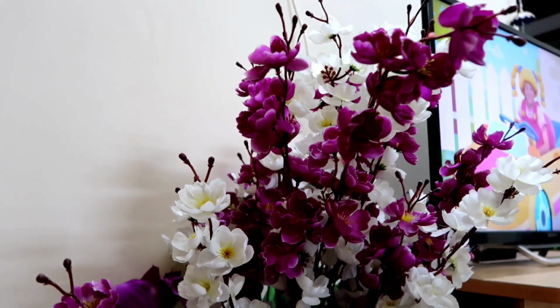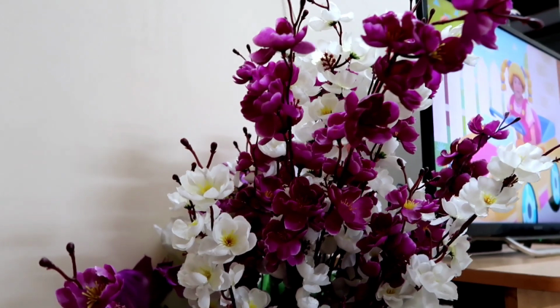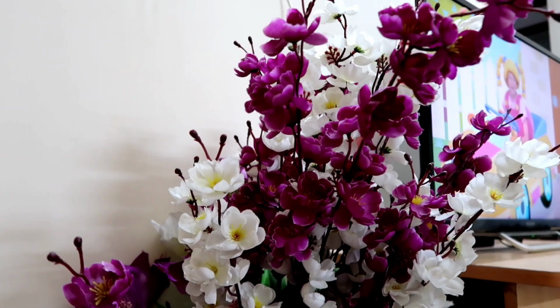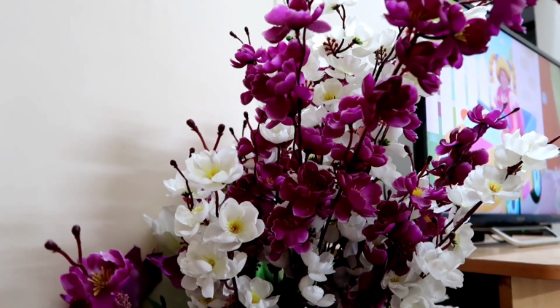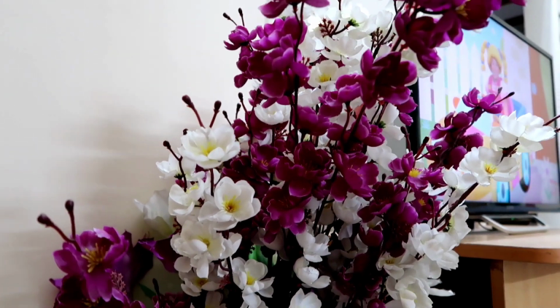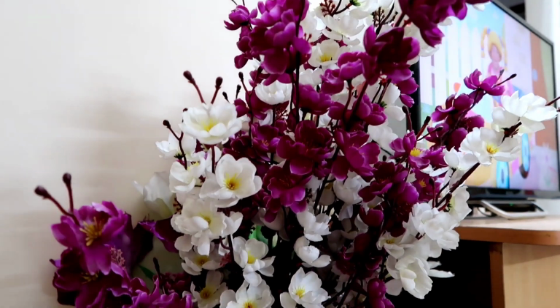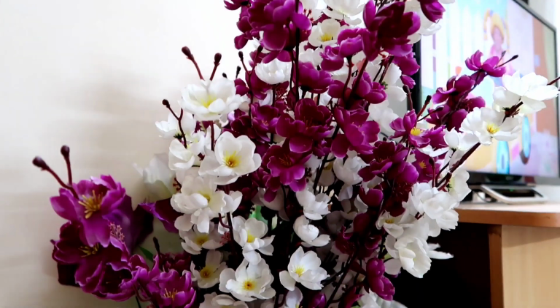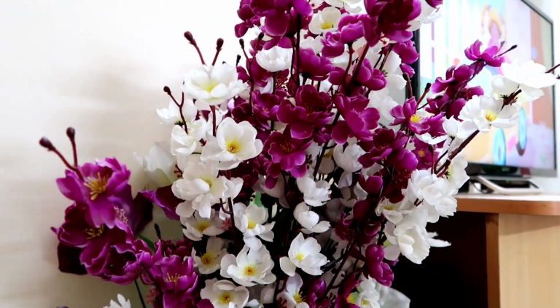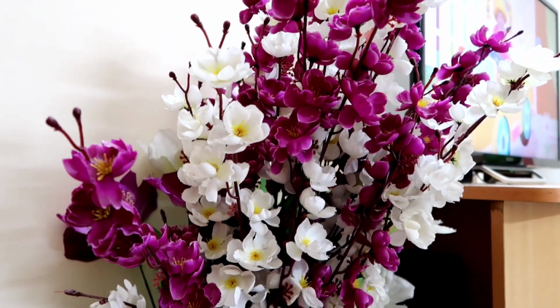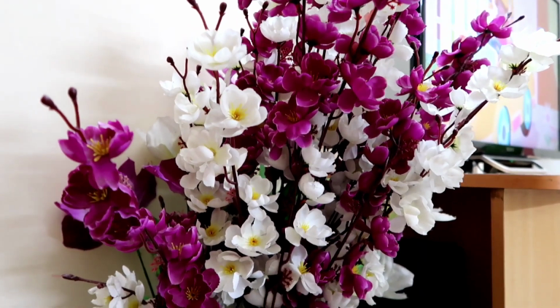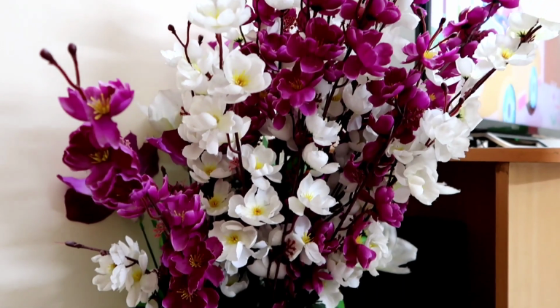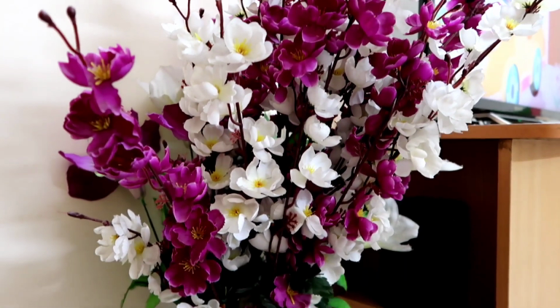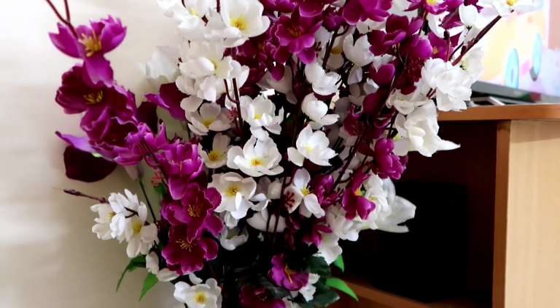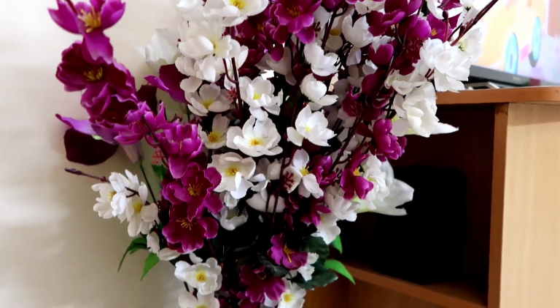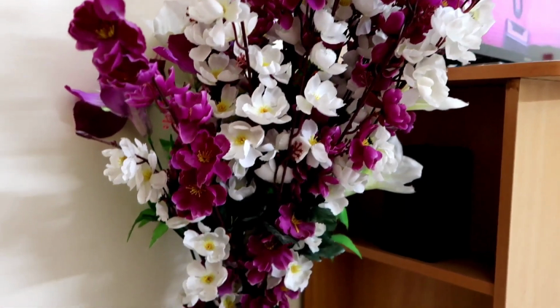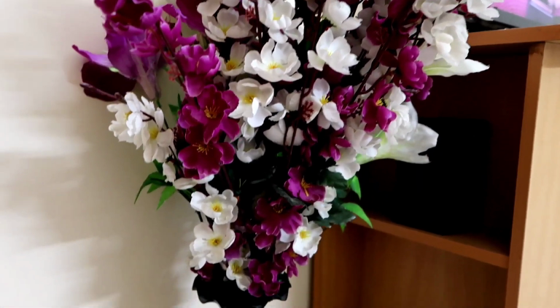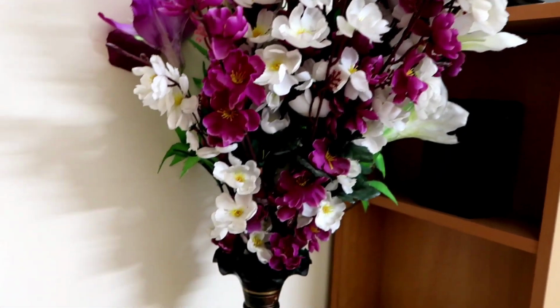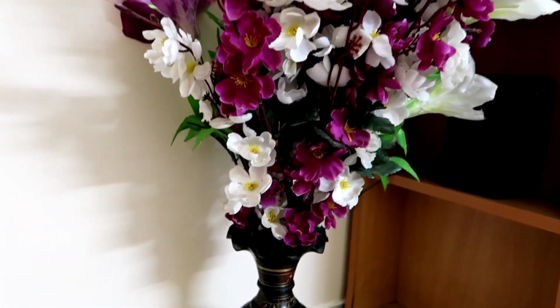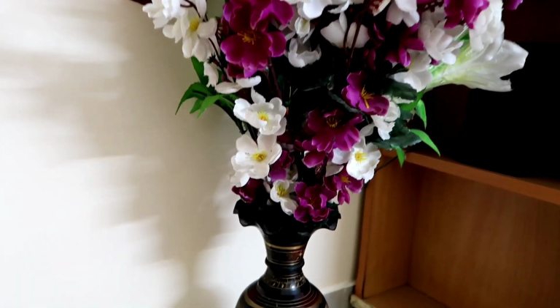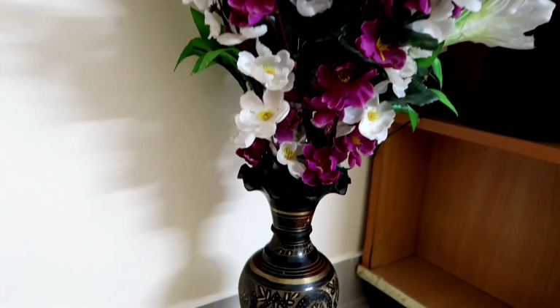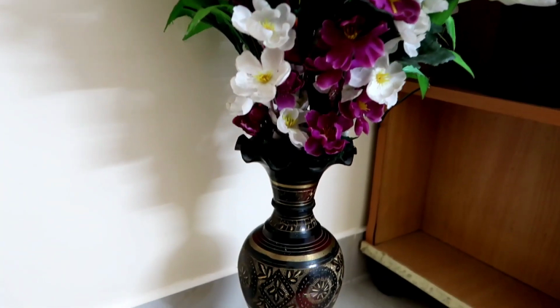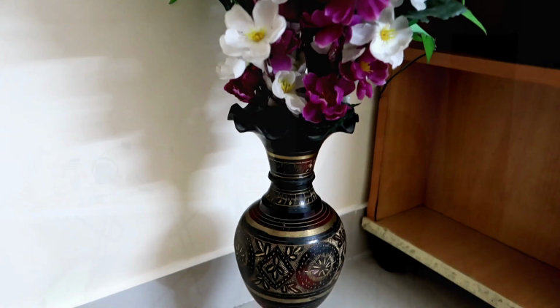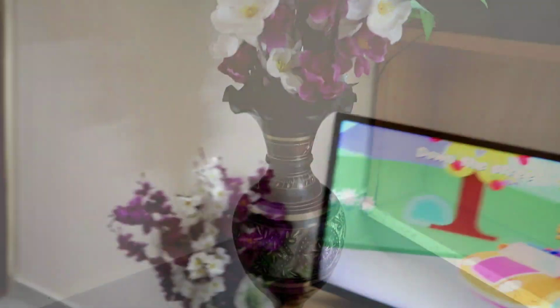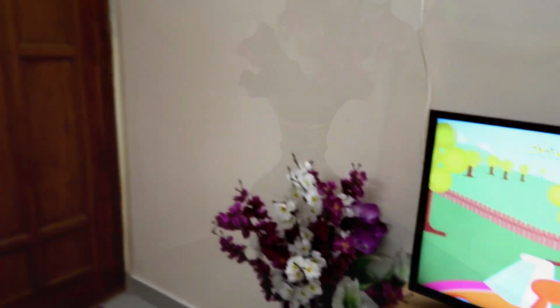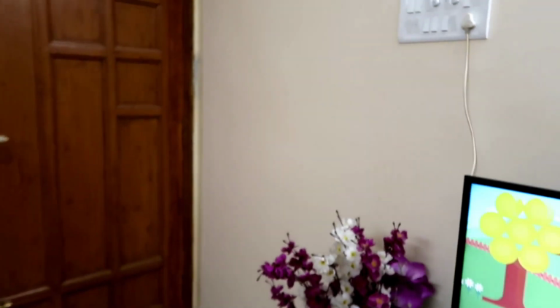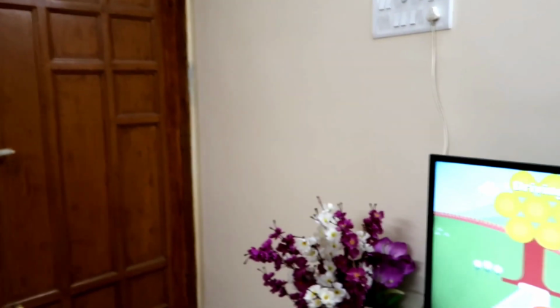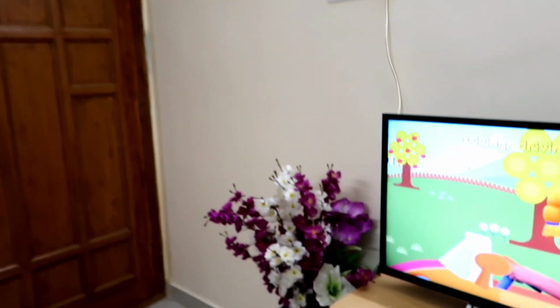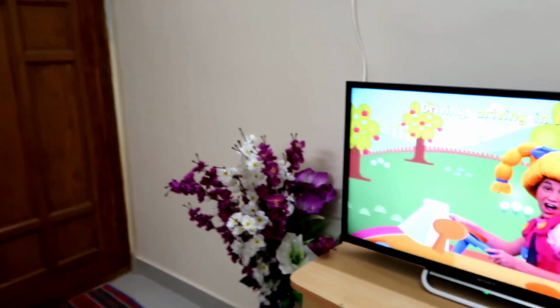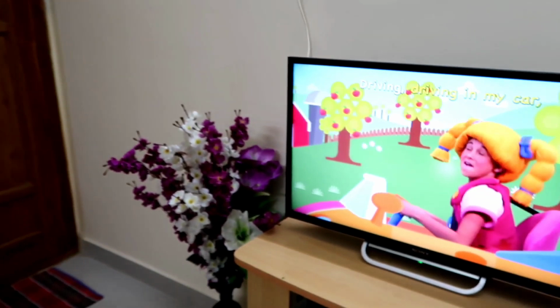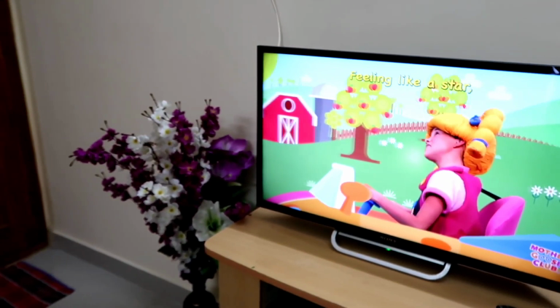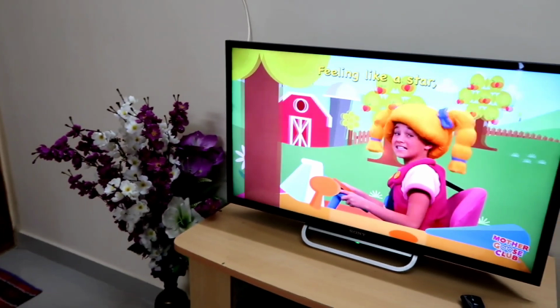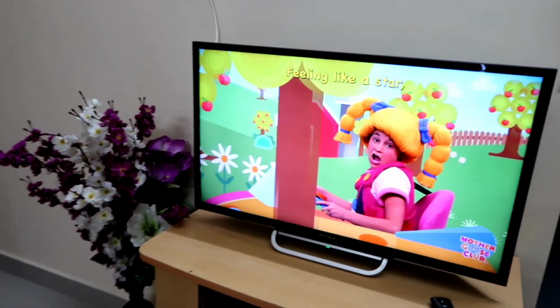I have not been able to buy so many options after shifting. There is a flower pot here. Someone asked me if I have a pot — this is a copper pot. Then I have a TV stand here.